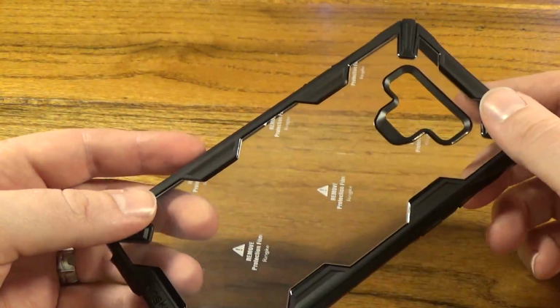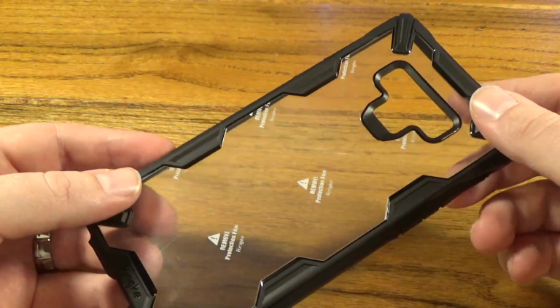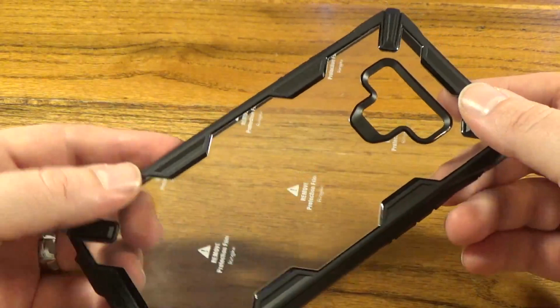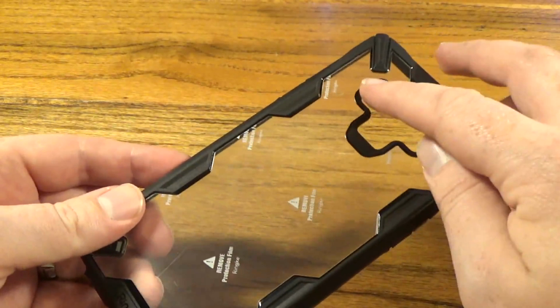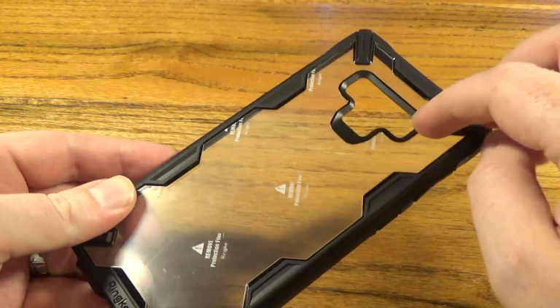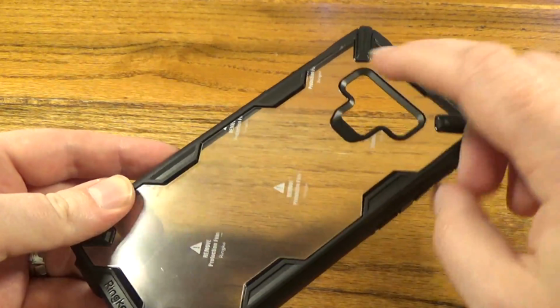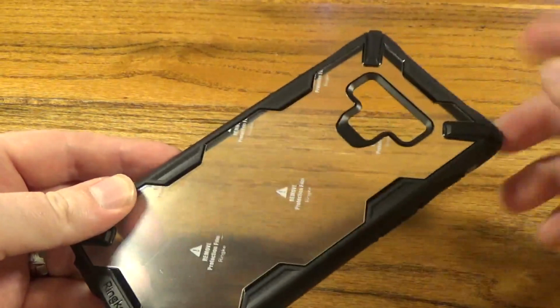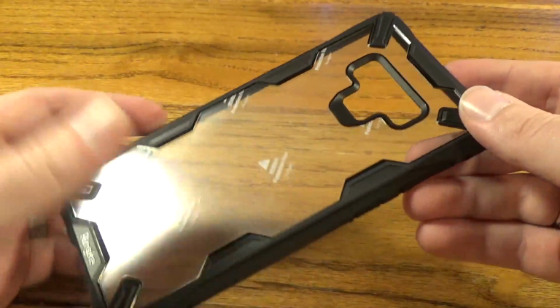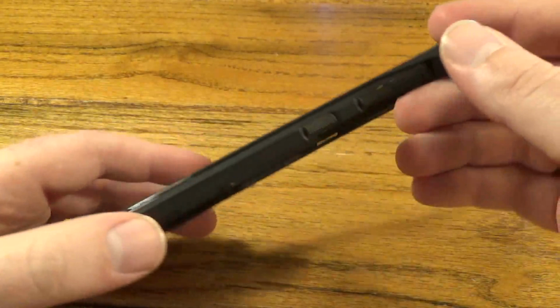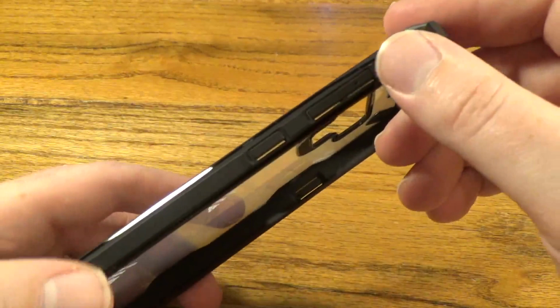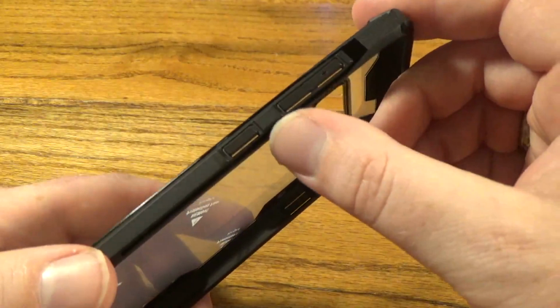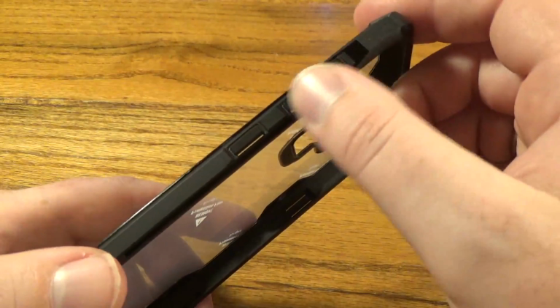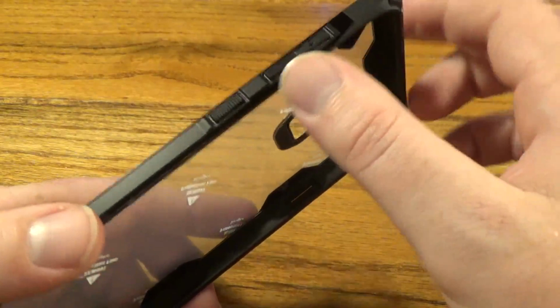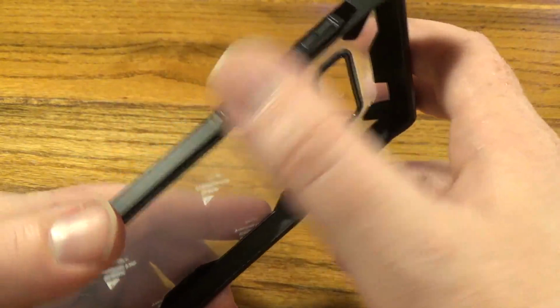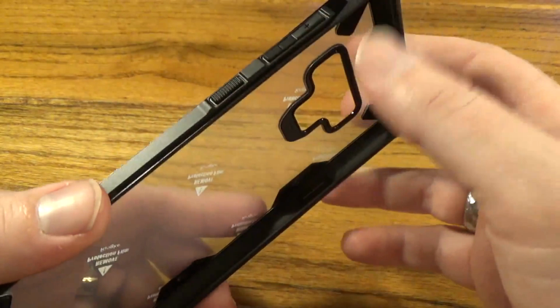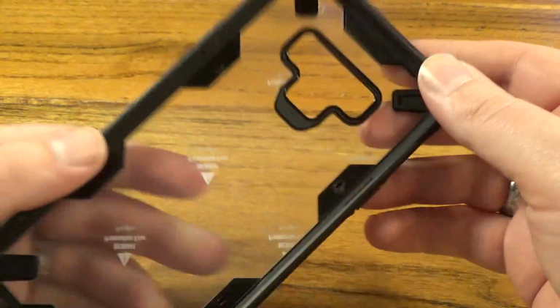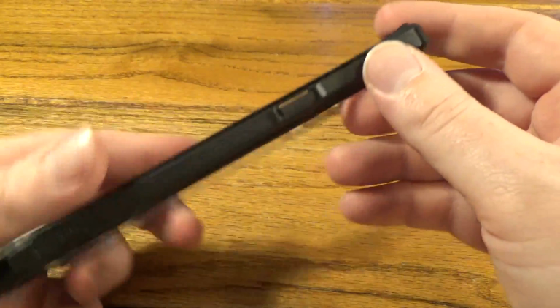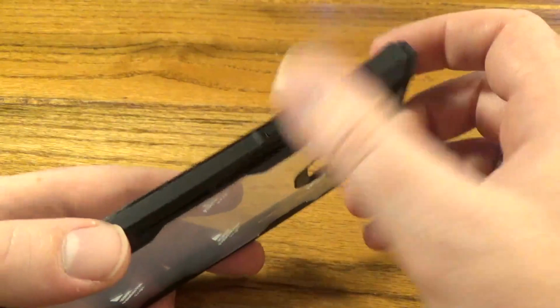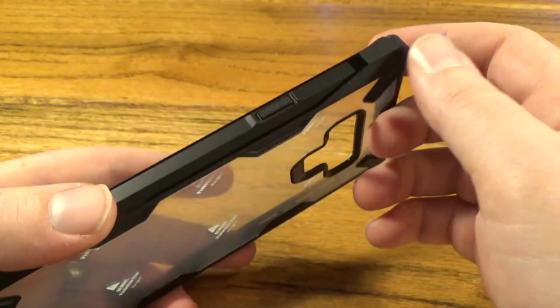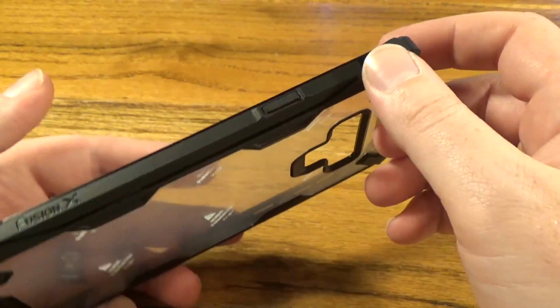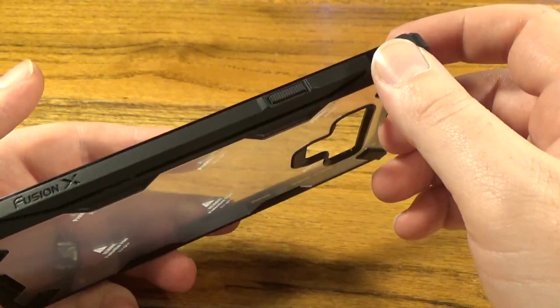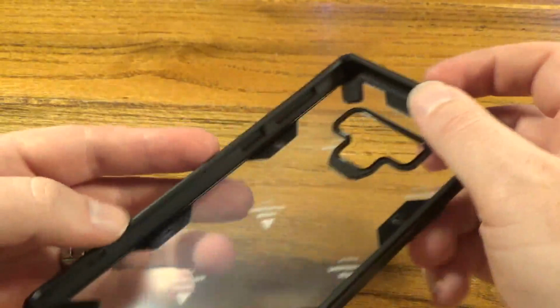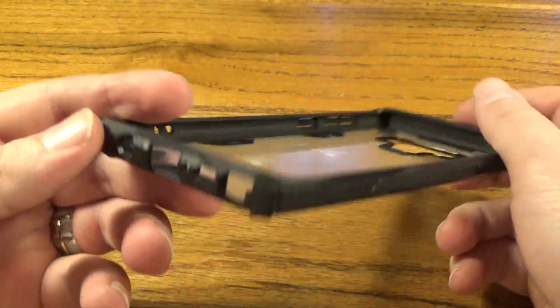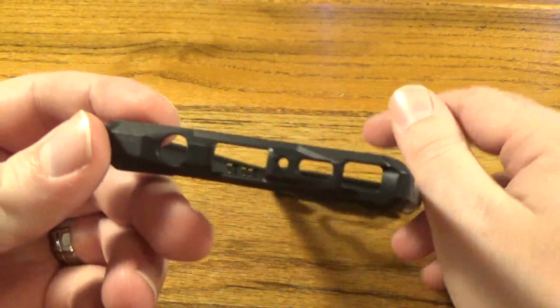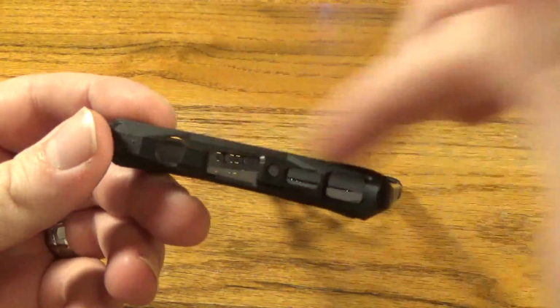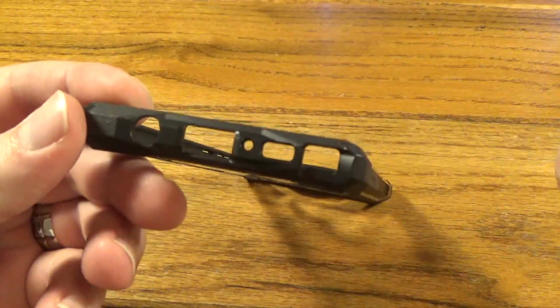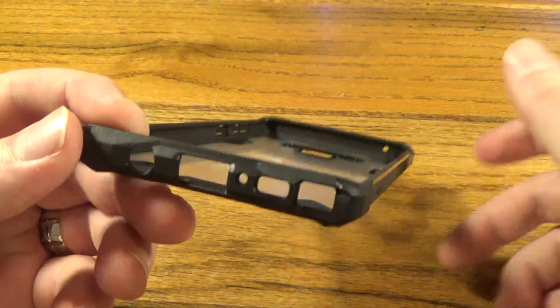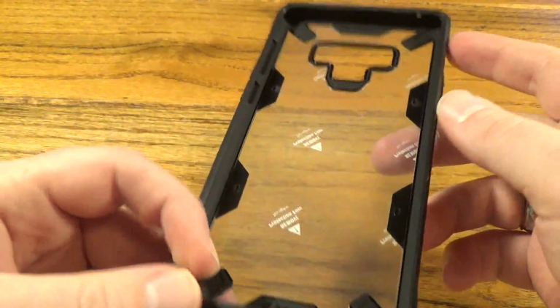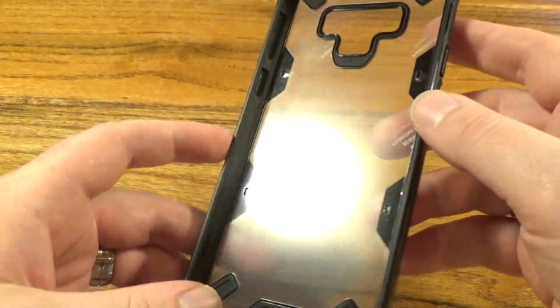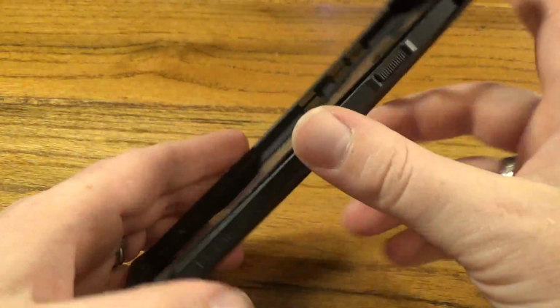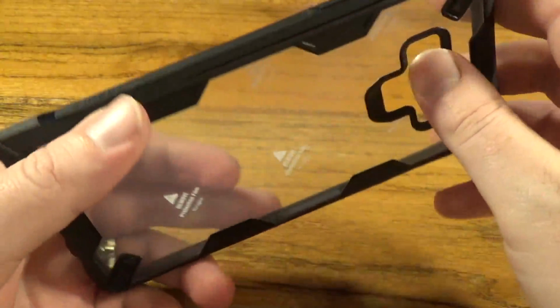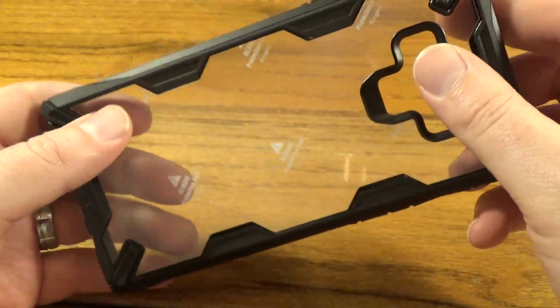We have the cutout for the camera and fingerprint sensor where it should be on the side. We have your volume rockers and your button right there, we've got power and wake on the side as well, and then we have cutouts for all your ports and everything down there.